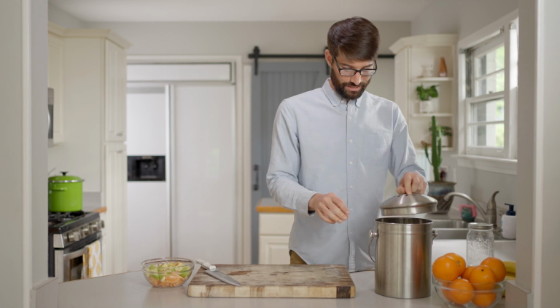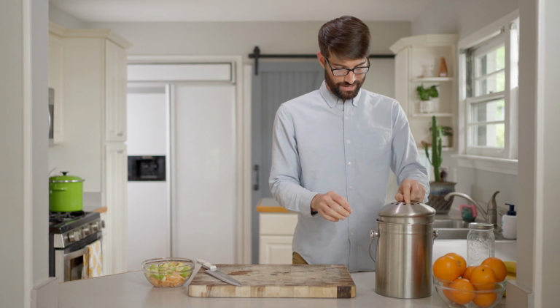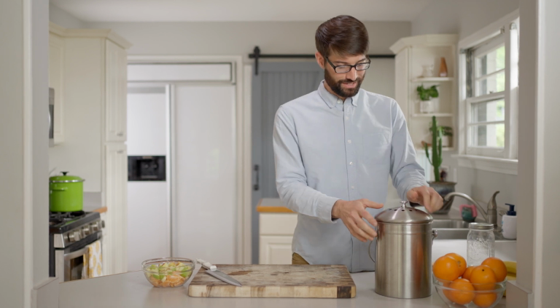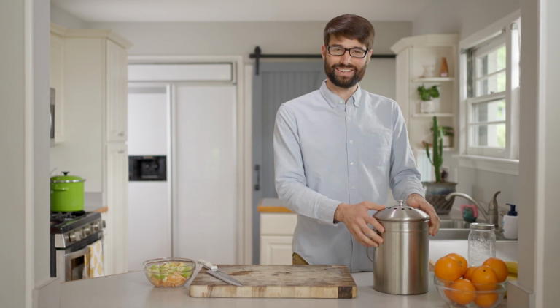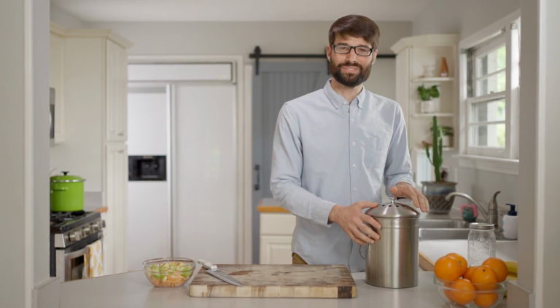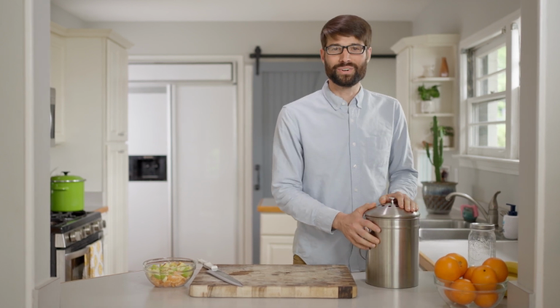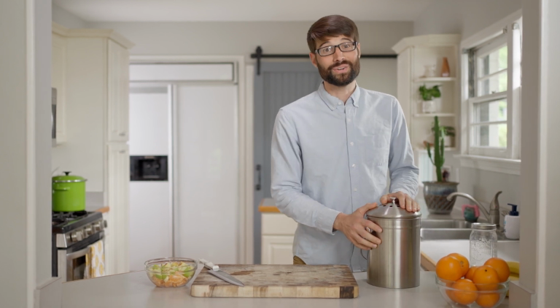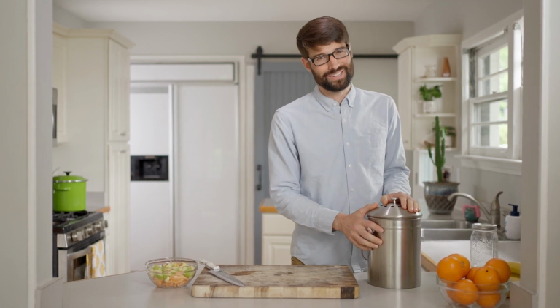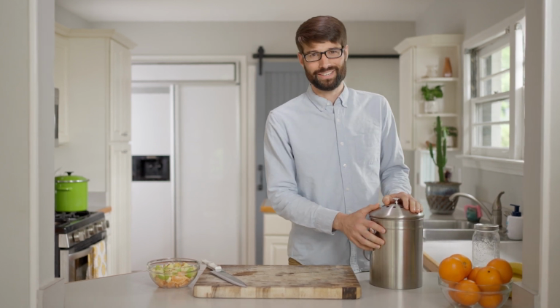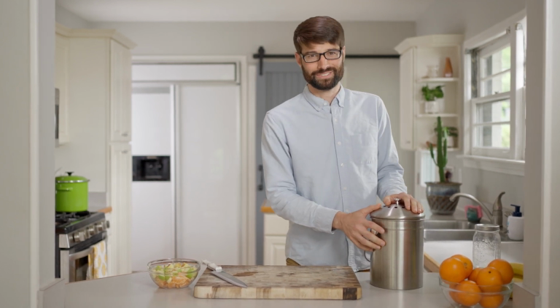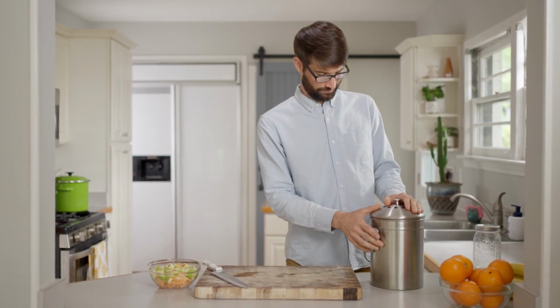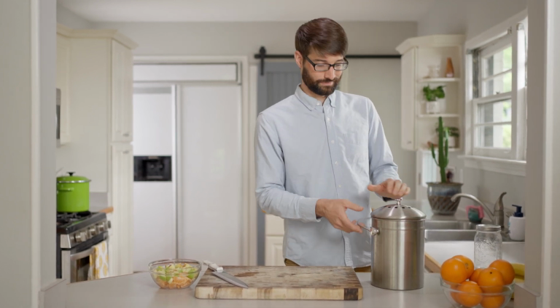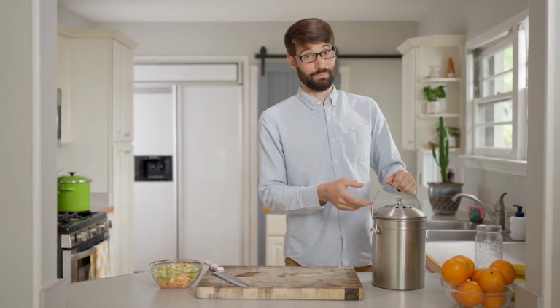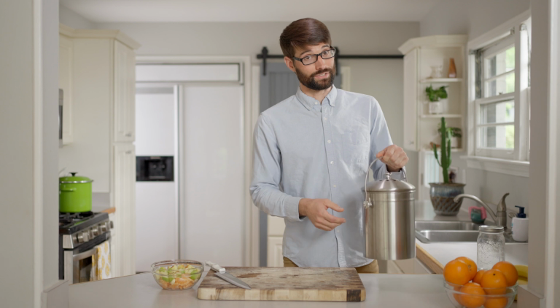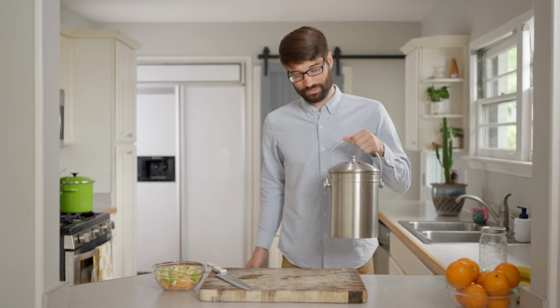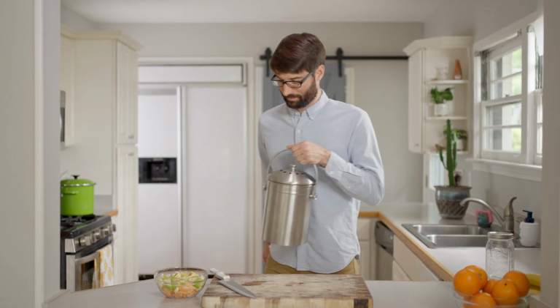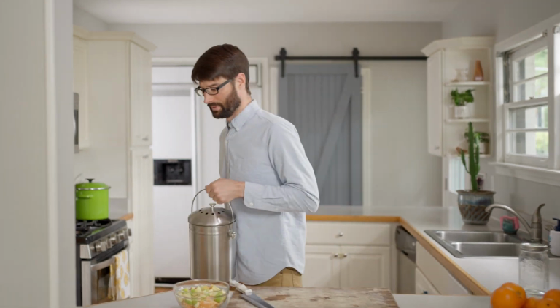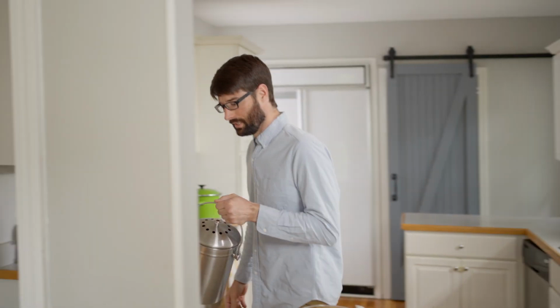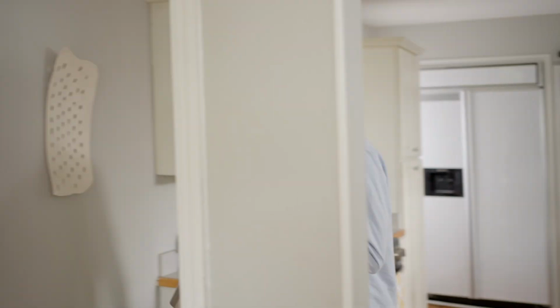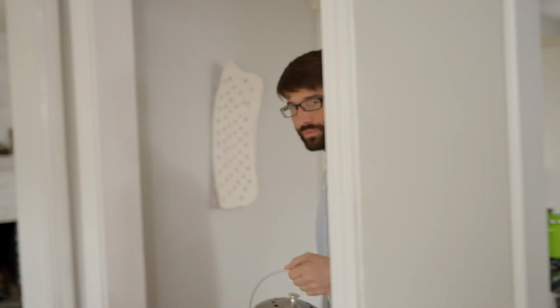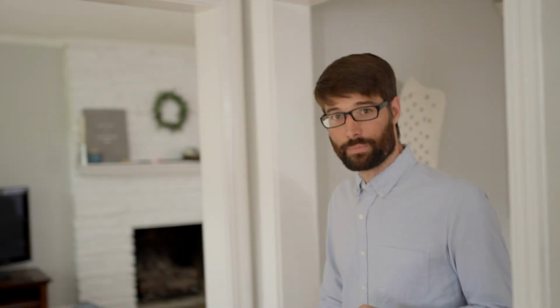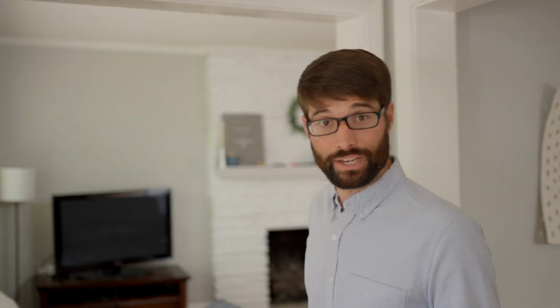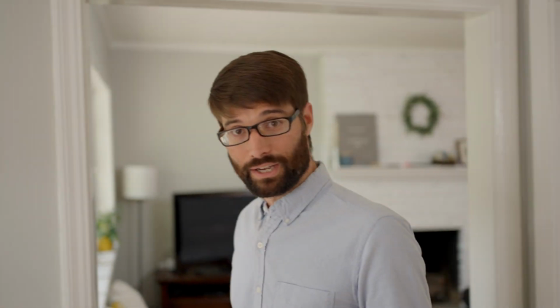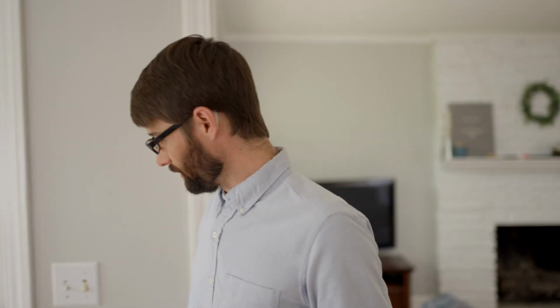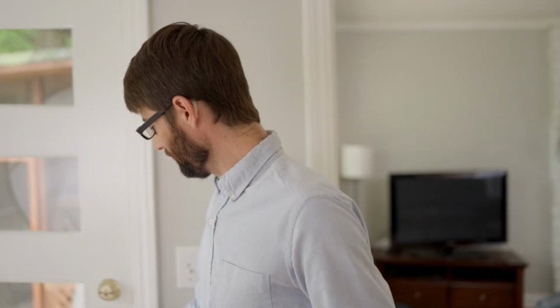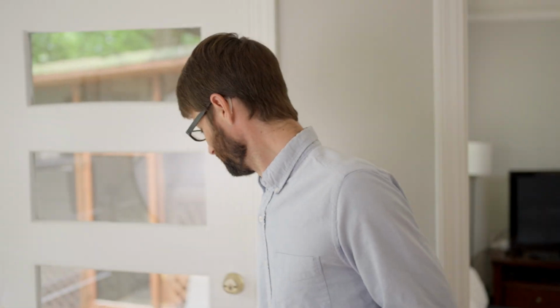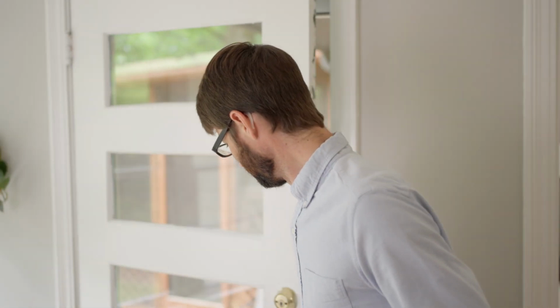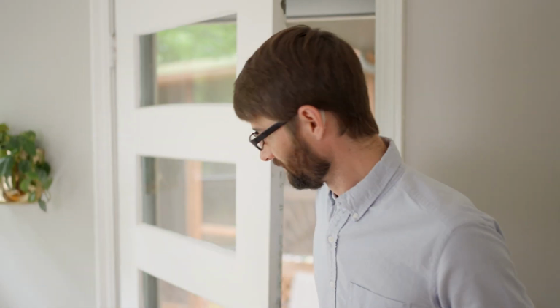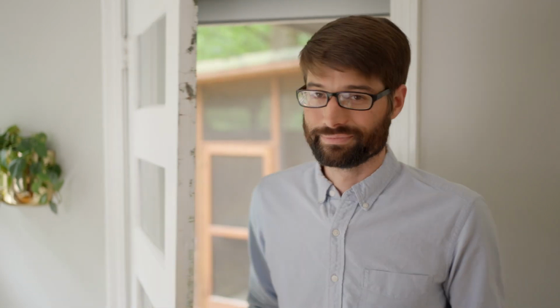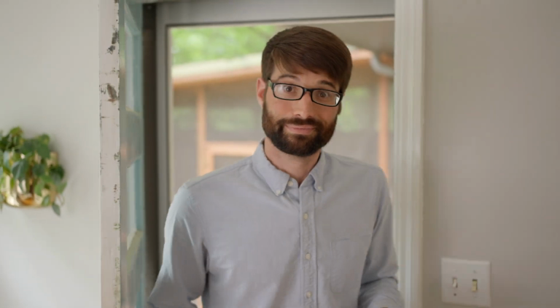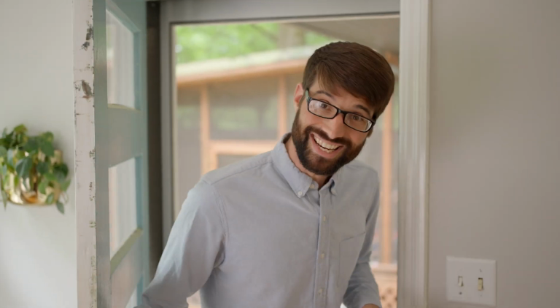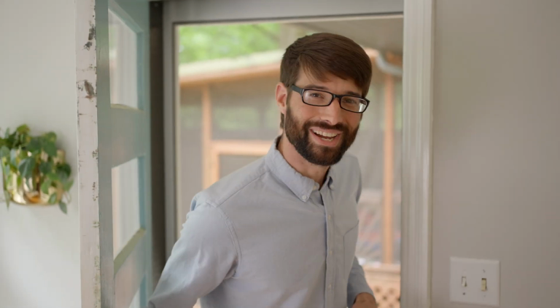Together we can care for Earth the best. My bucket's full. Let's carry these food scraps outside to my compost bin. It's nature time!